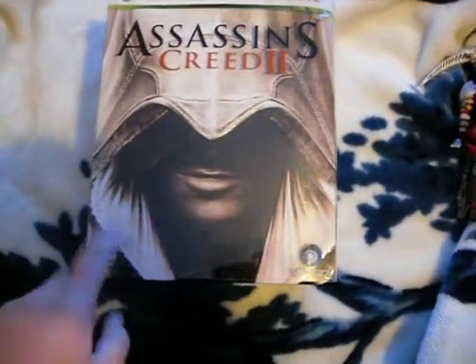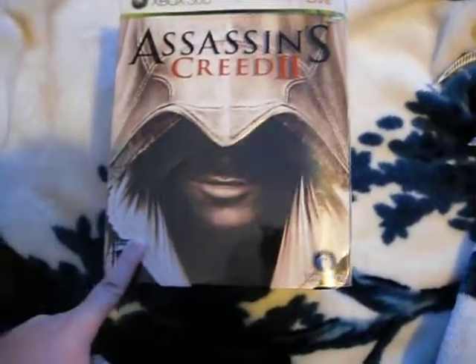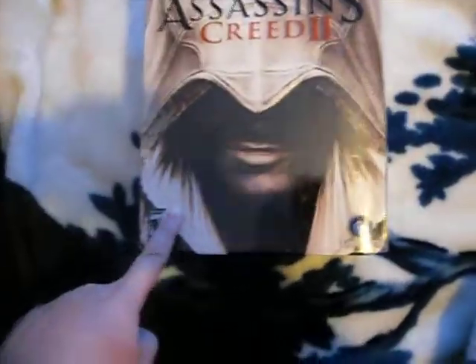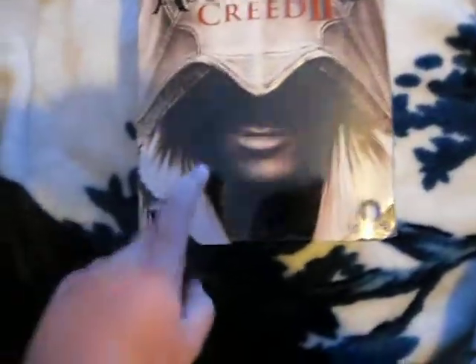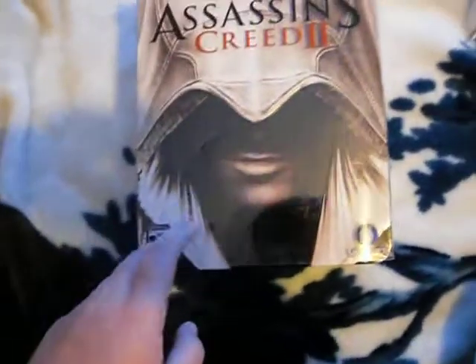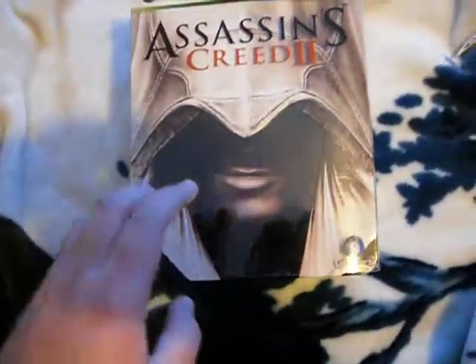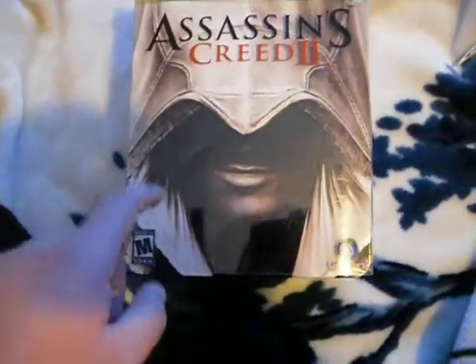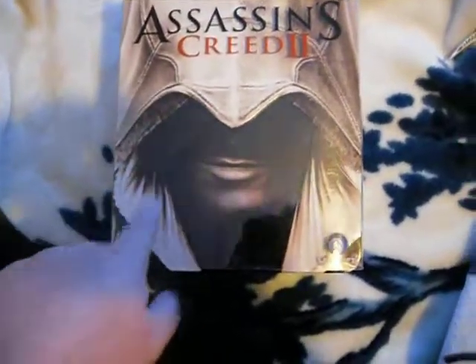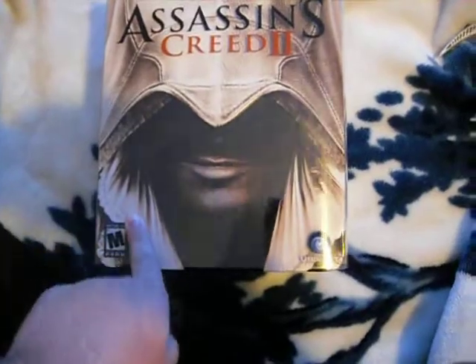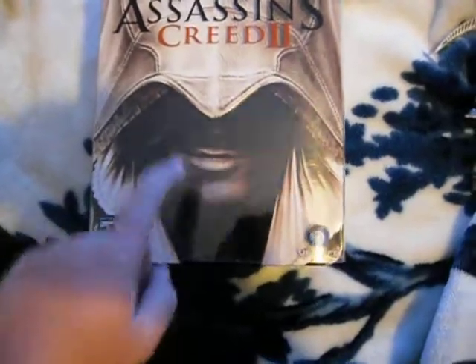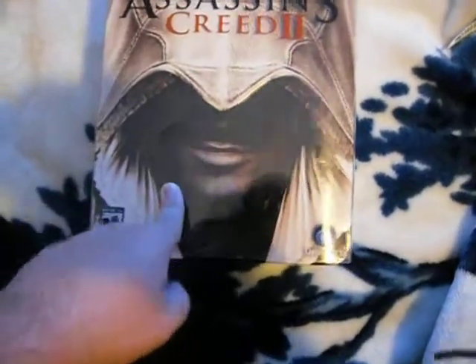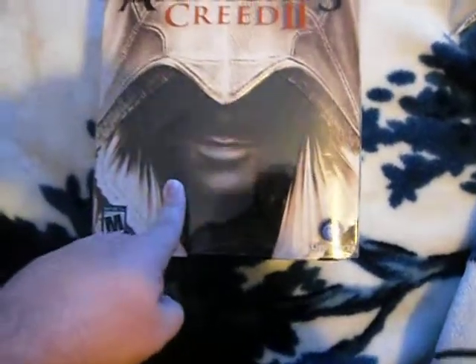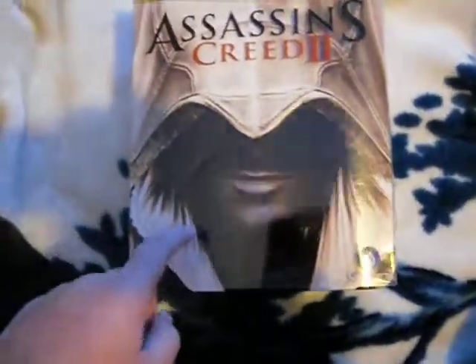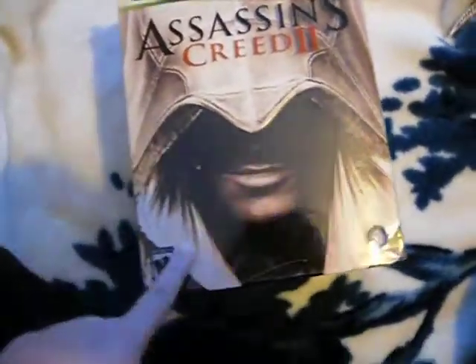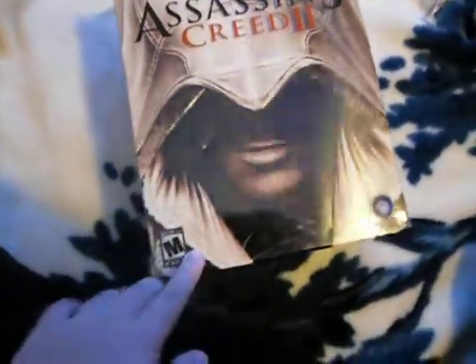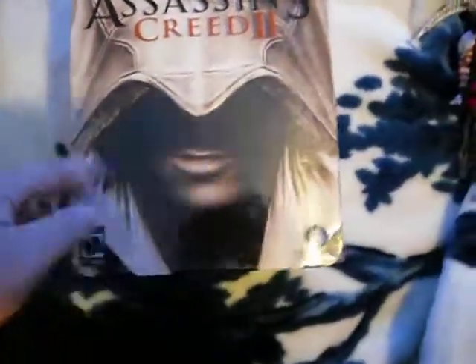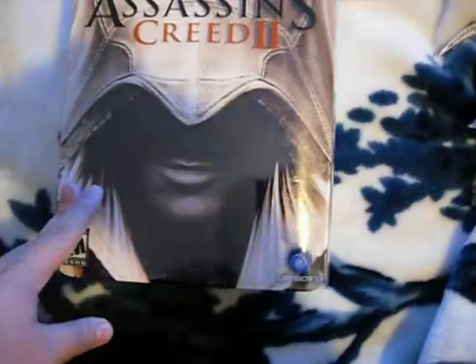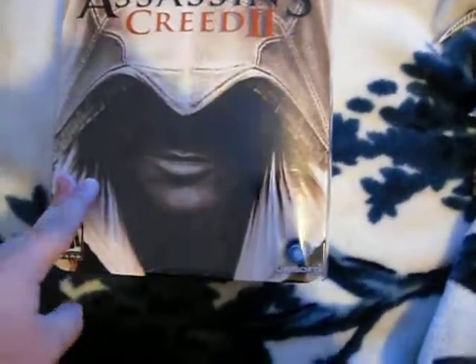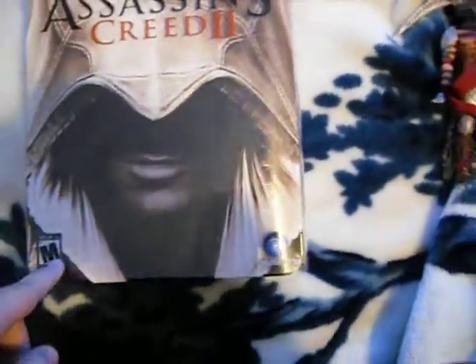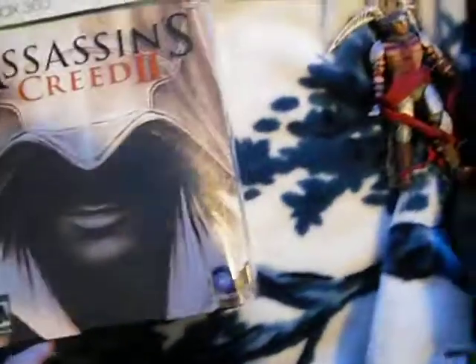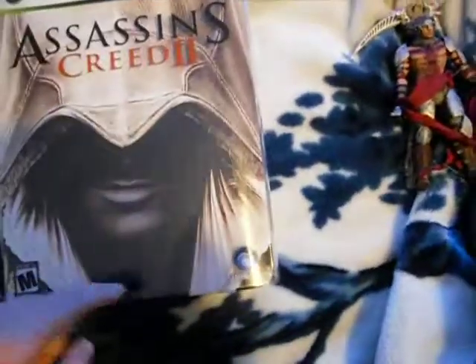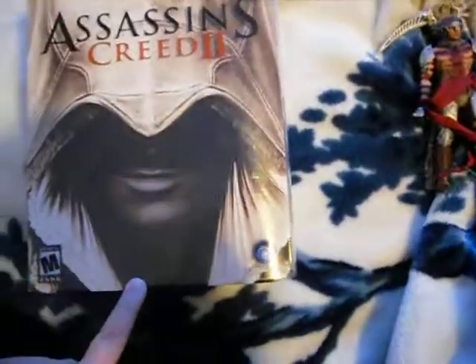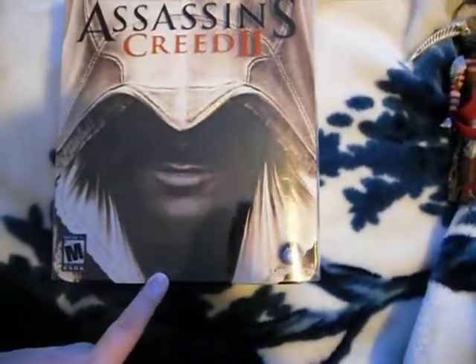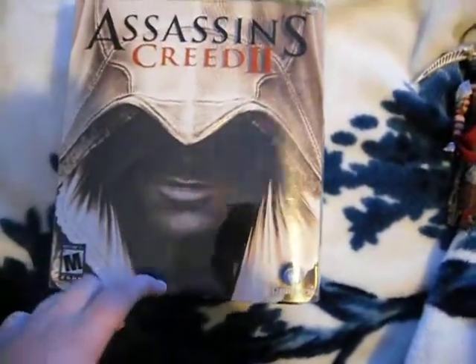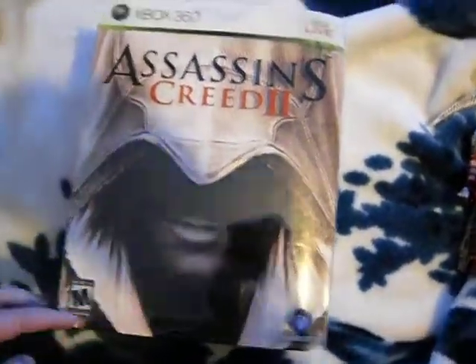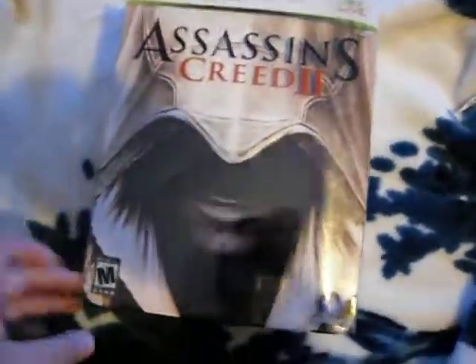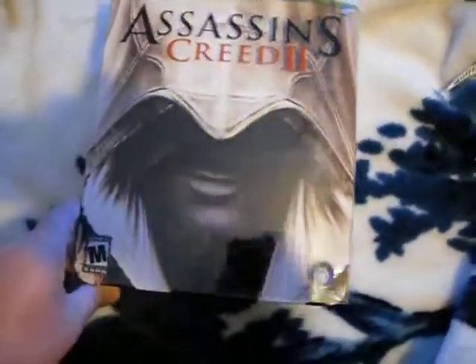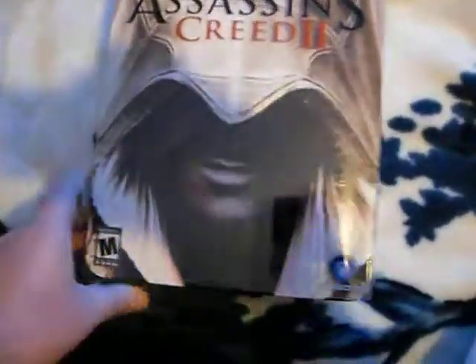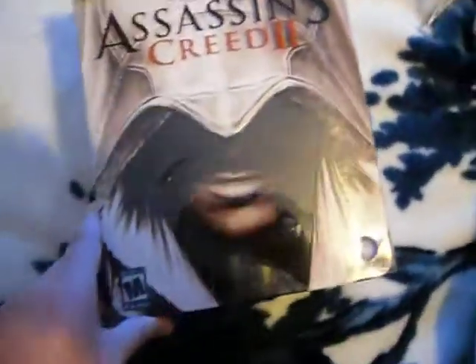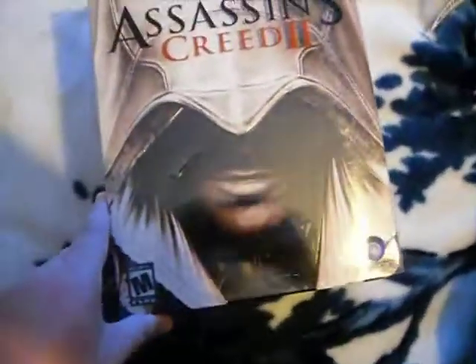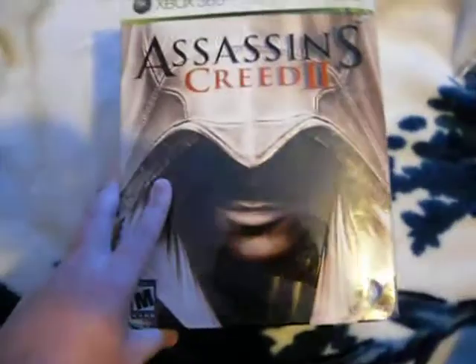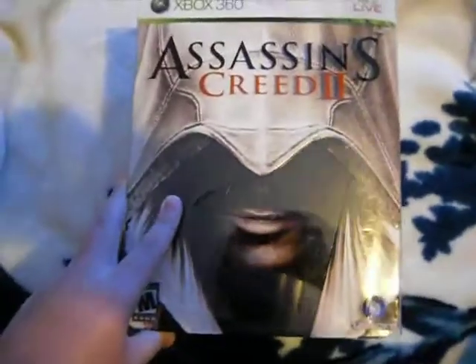Before I get started, I want to tell you guys that I don't have the game in here. The game is not in here, so I'm just going to show you the other stuff that's in there, because I got my friend borrowed it. But it's no problem — I'll just unbox it some other time.